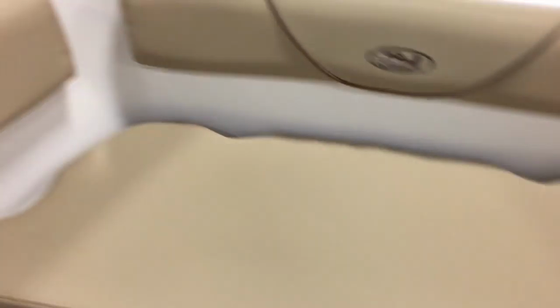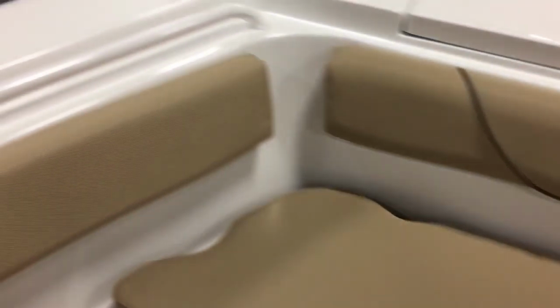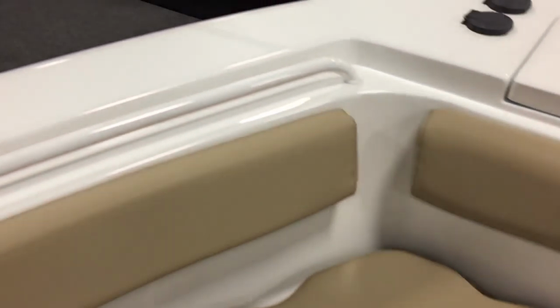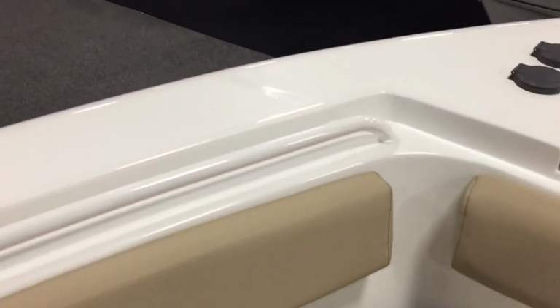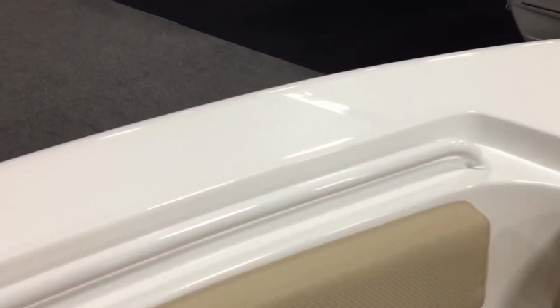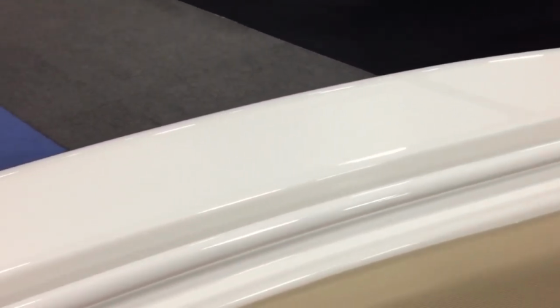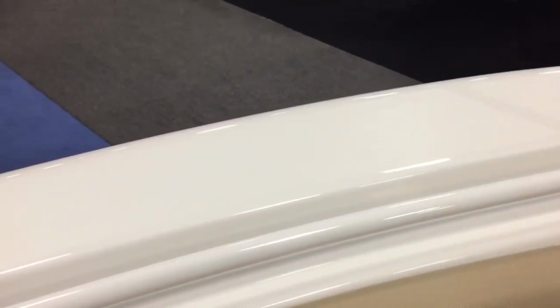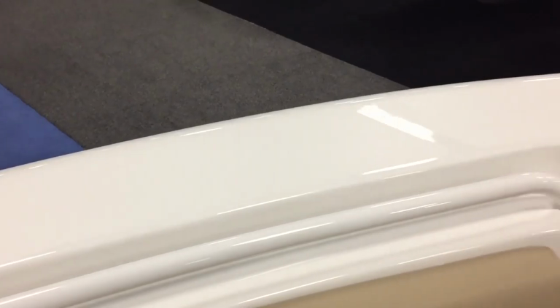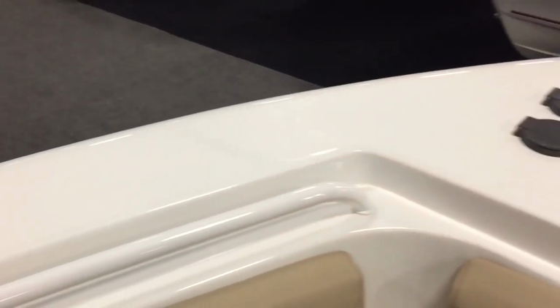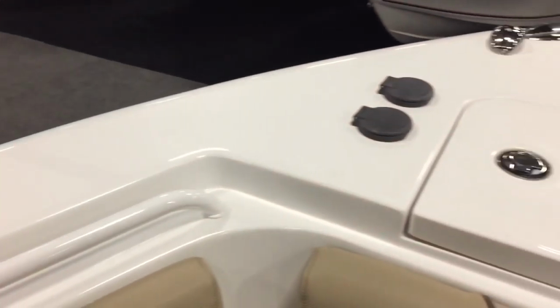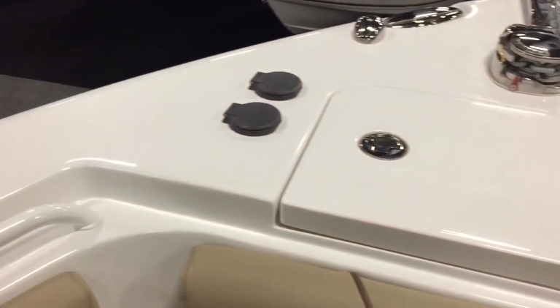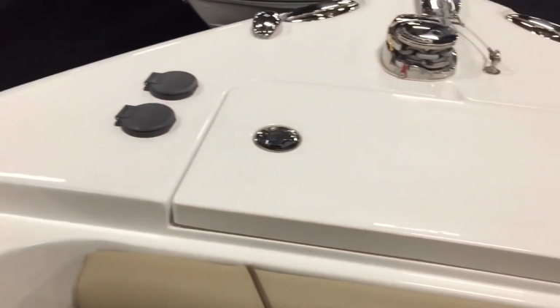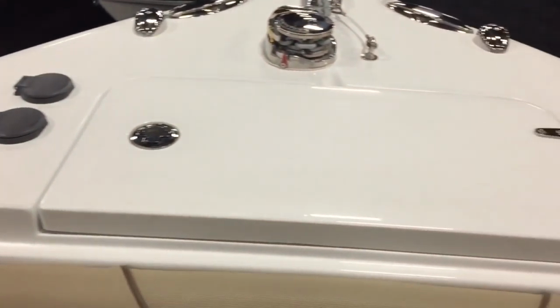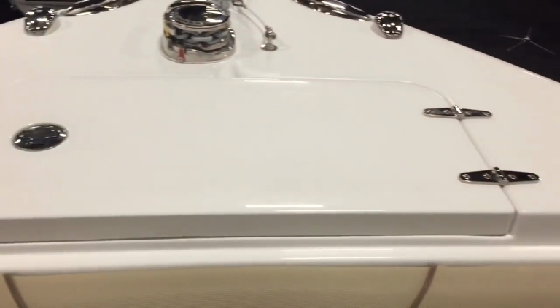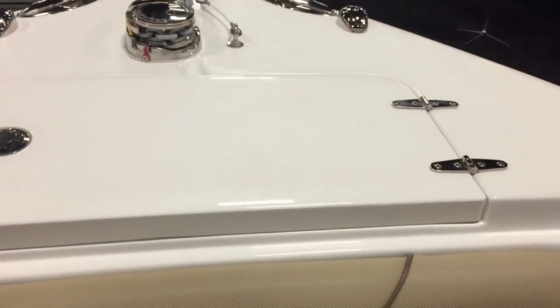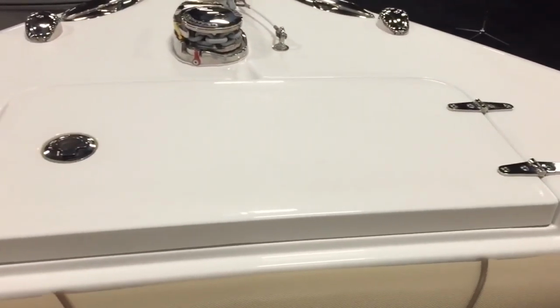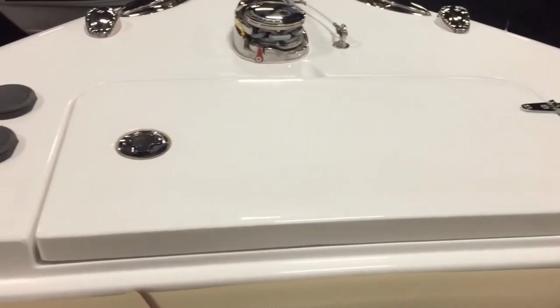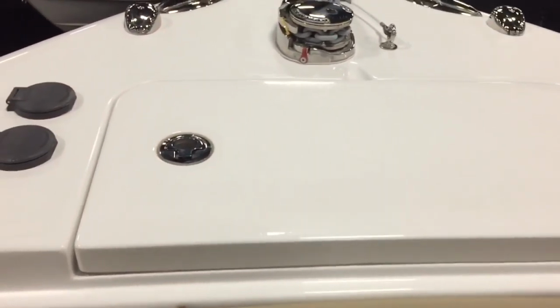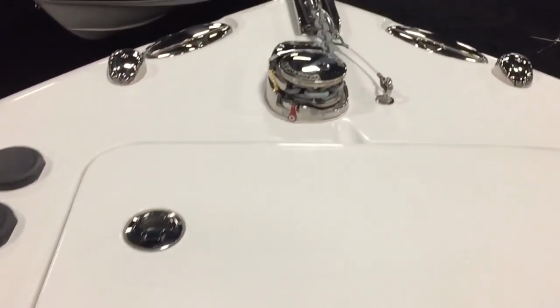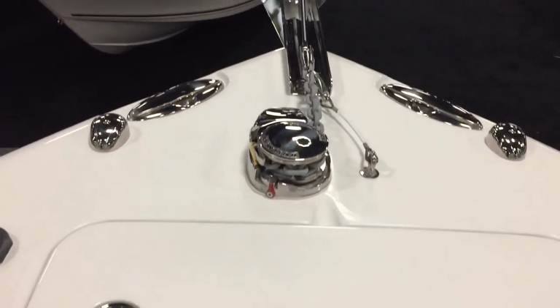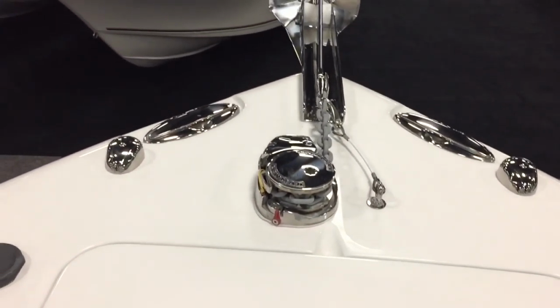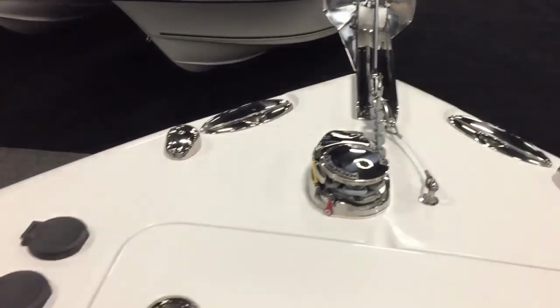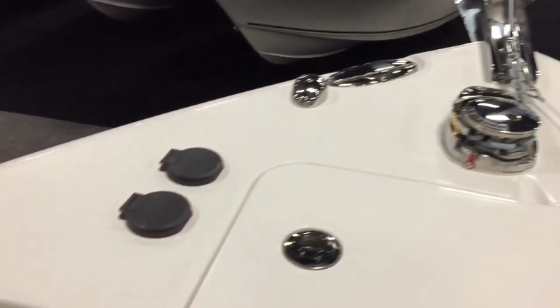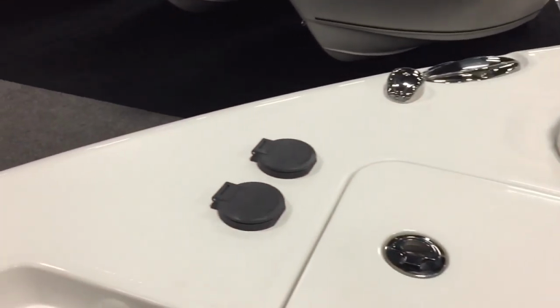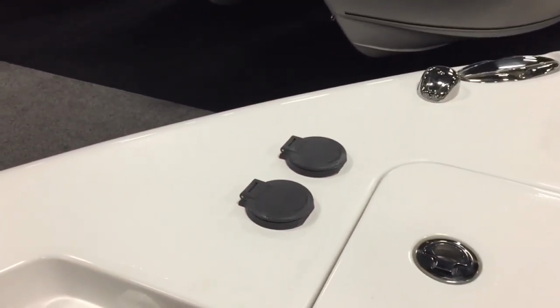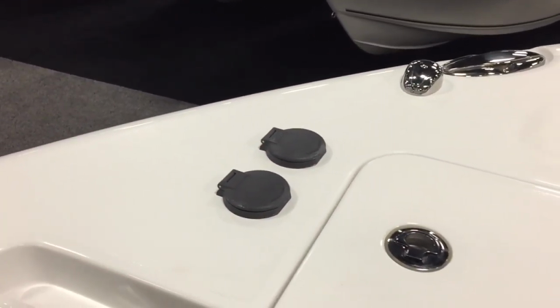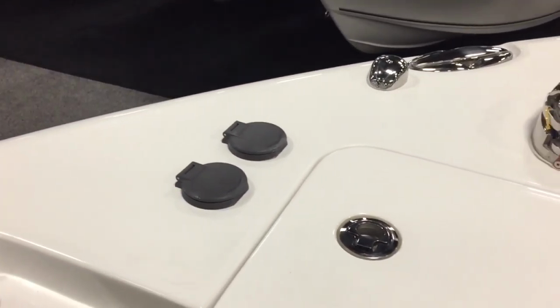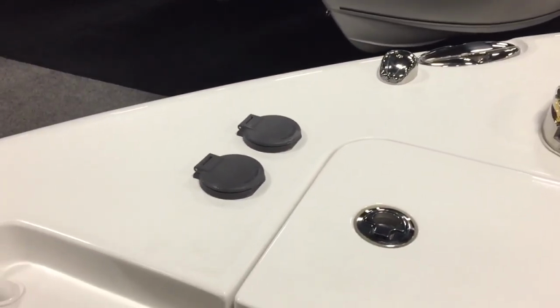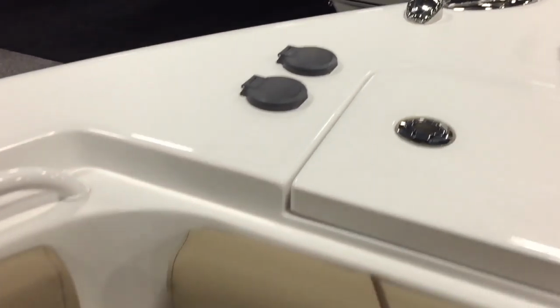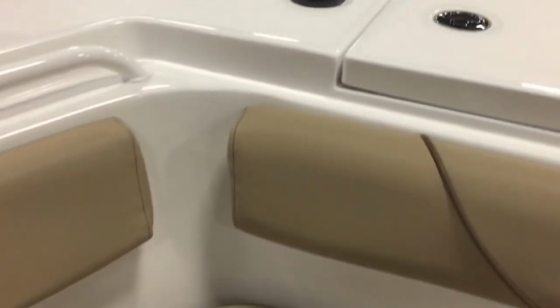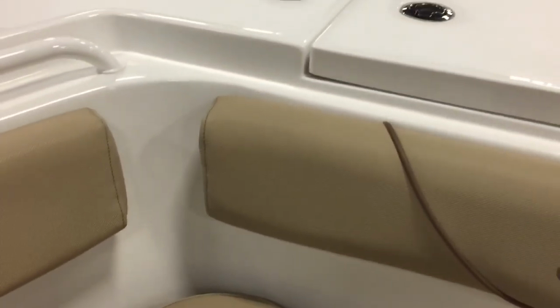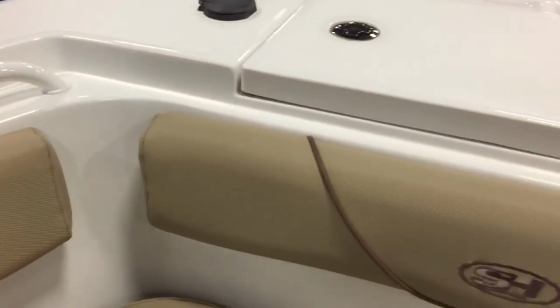In the front you've got the powder-coated recessed rail as well as a windlass anchor. There's an anchor box up front with buttons to operate it from the bow or from your helm.